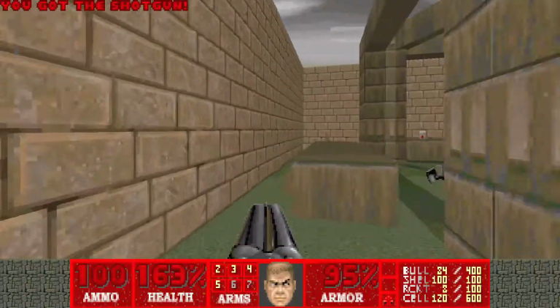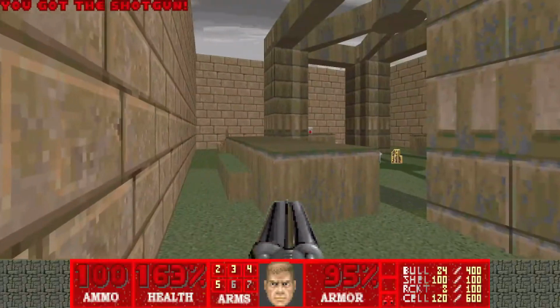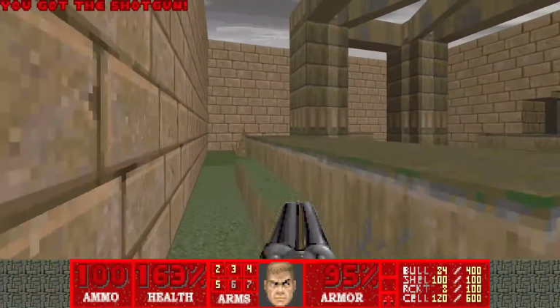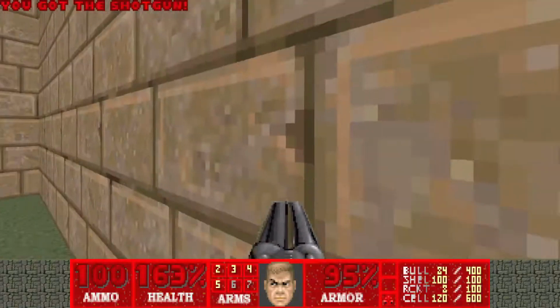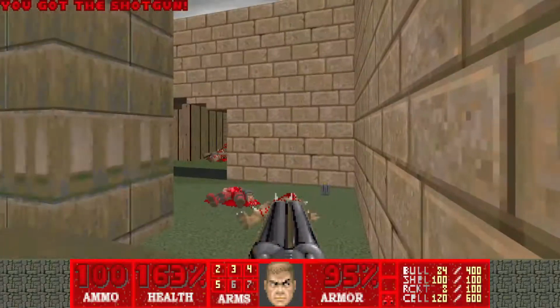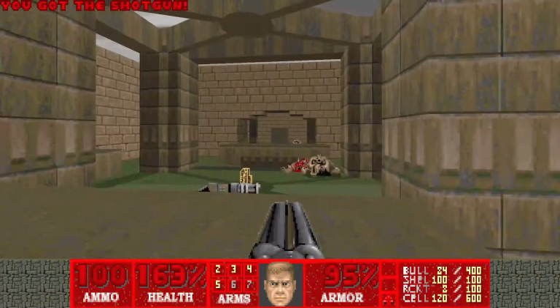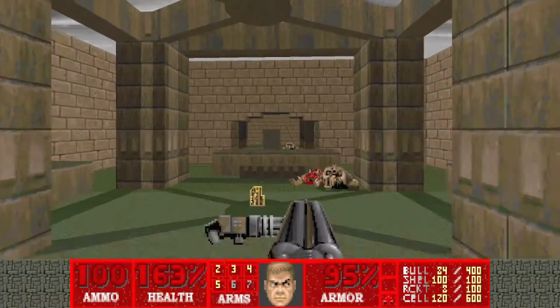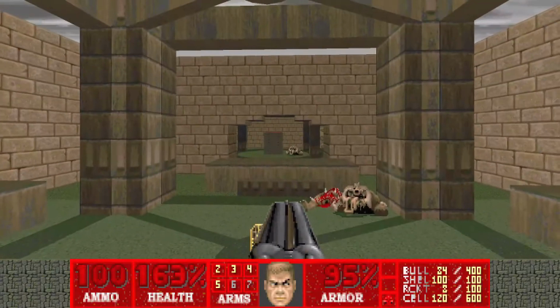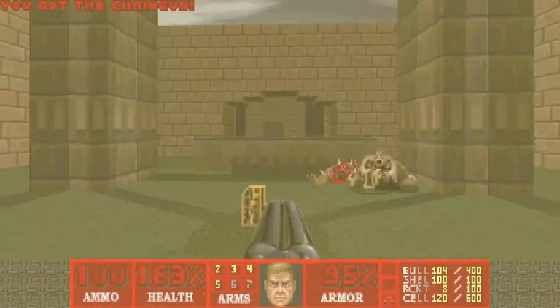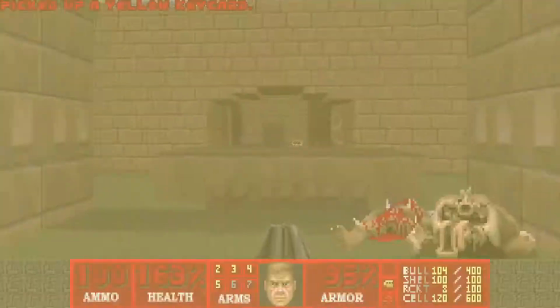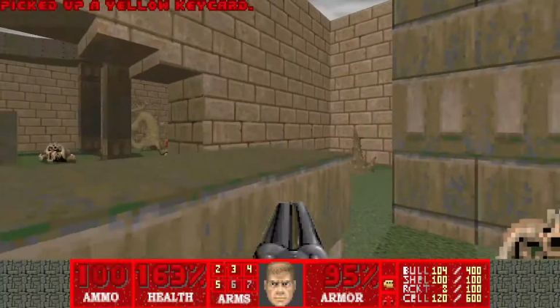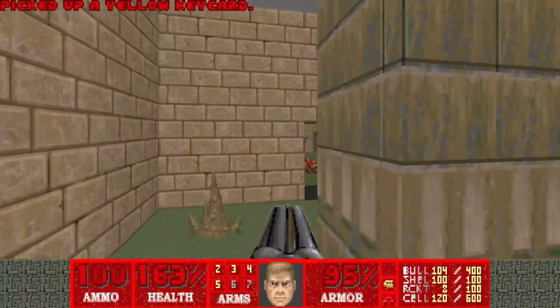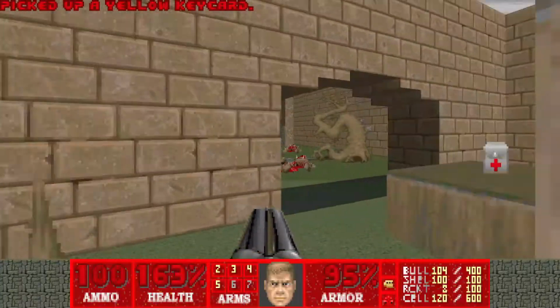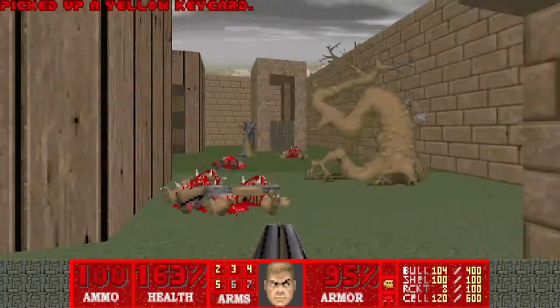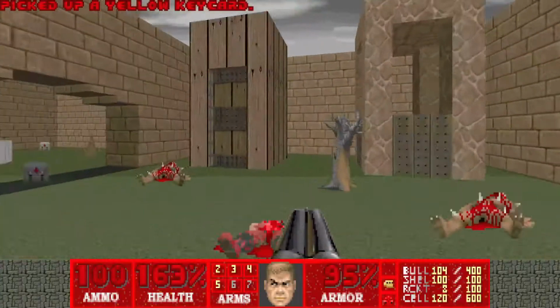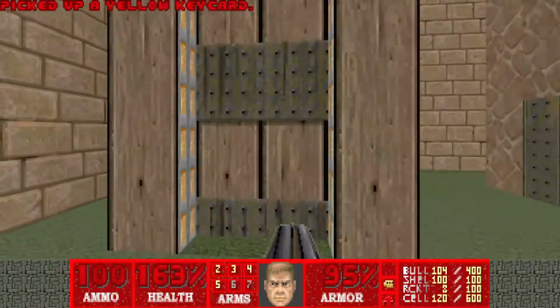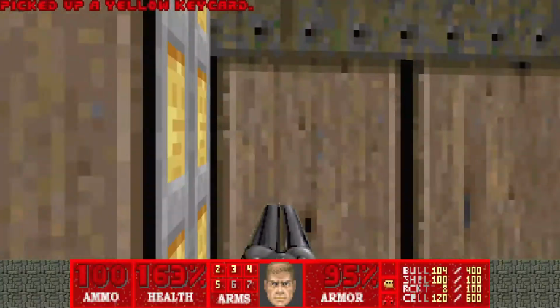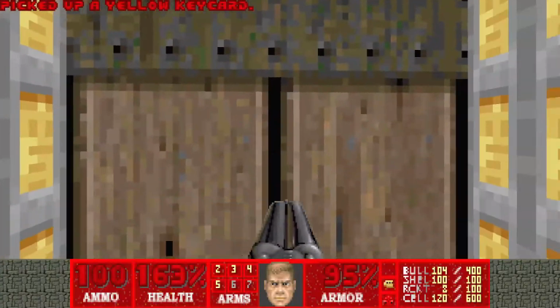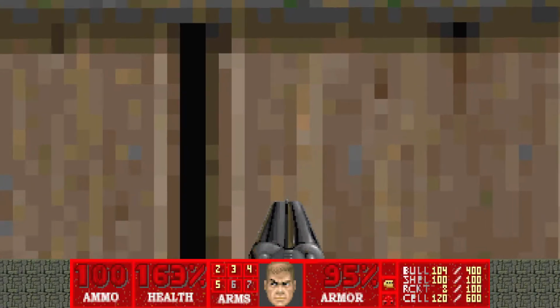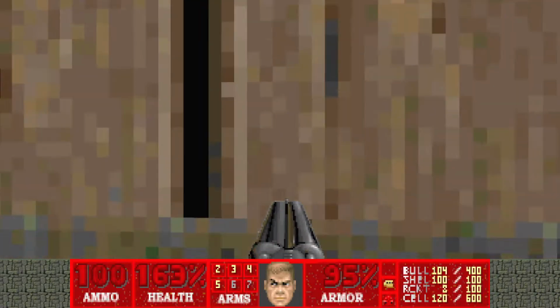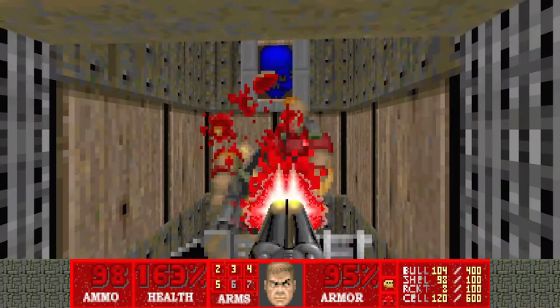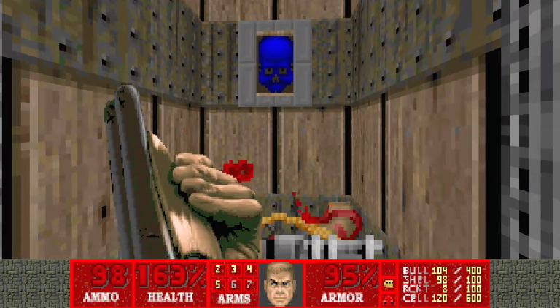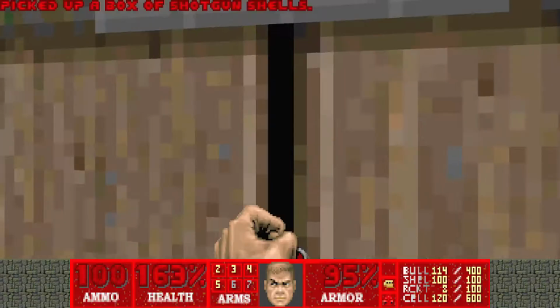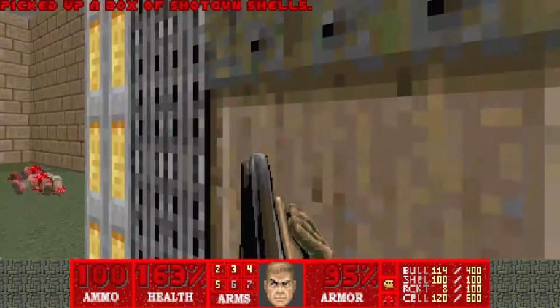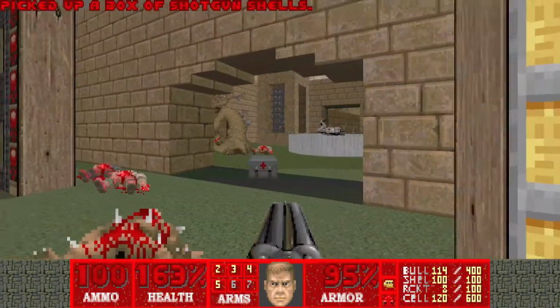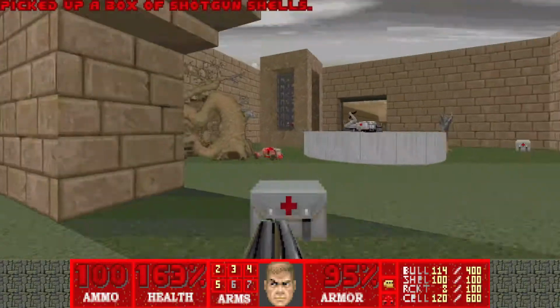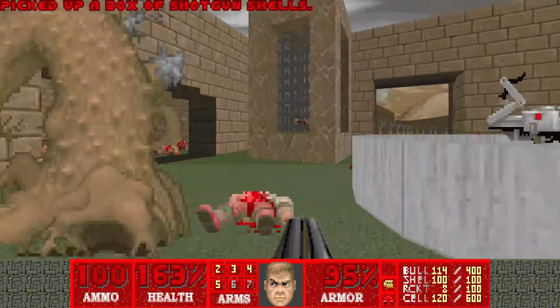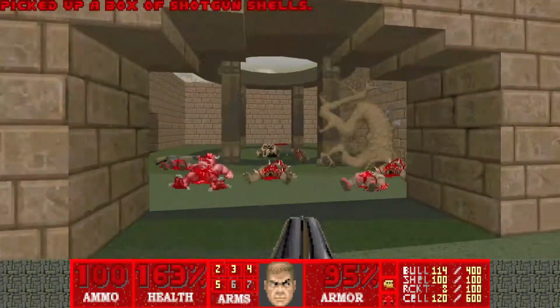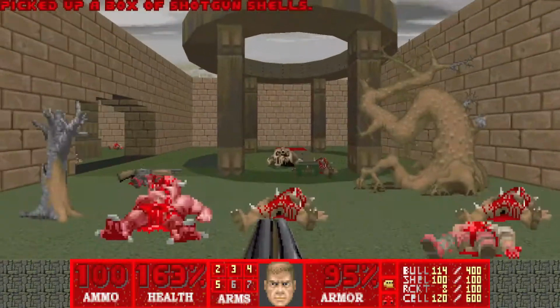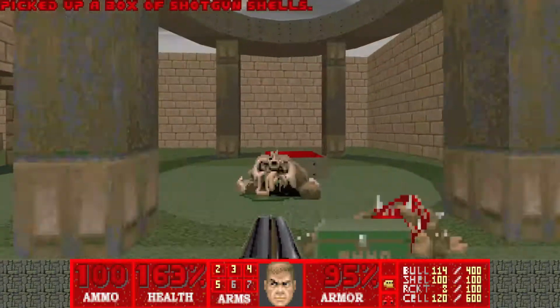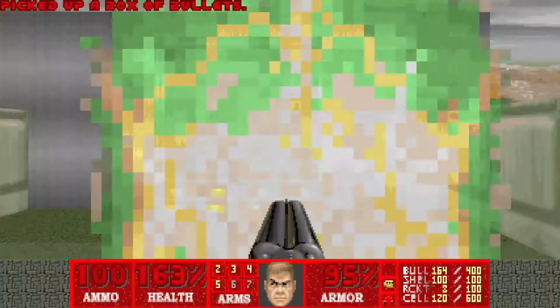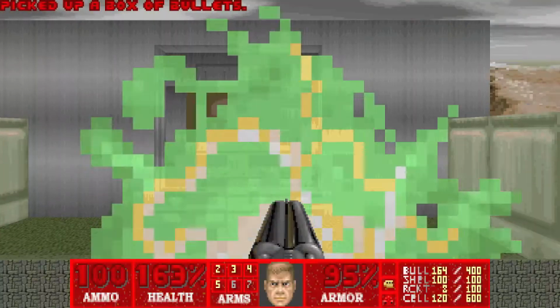Let's head over here. That switch we hit created this little step so we can grab the yellow key. Open this door once again — chain gunner there. Hit that switch, and now we can go through this teleporter.